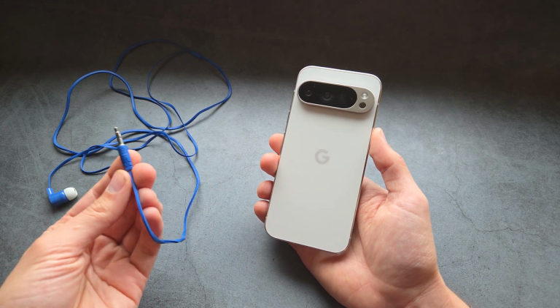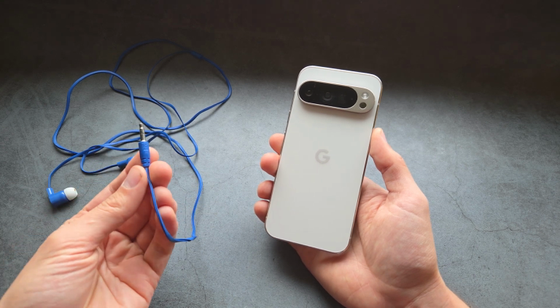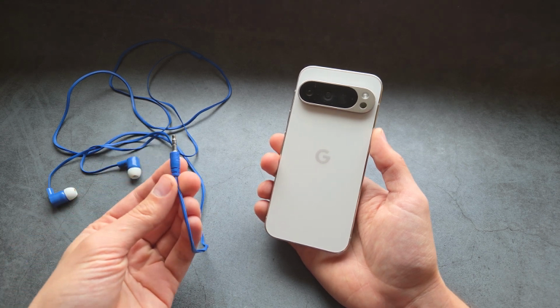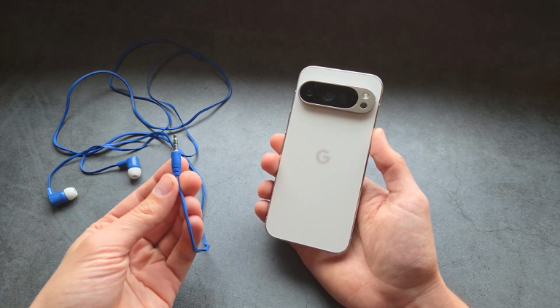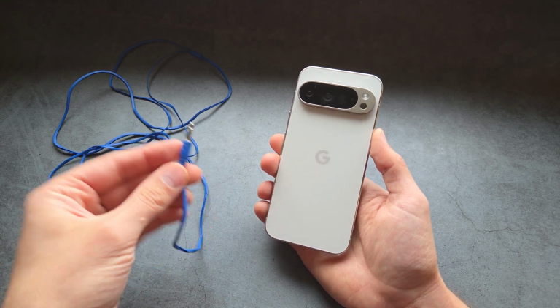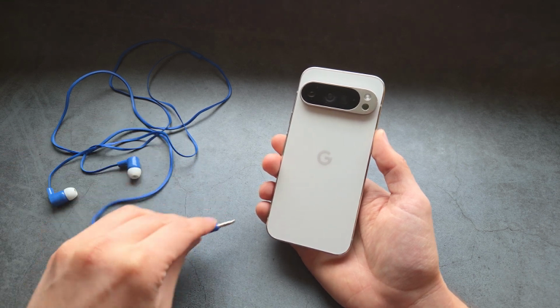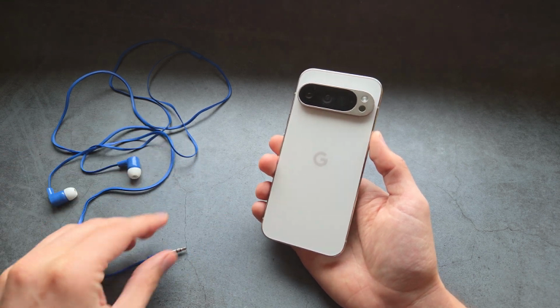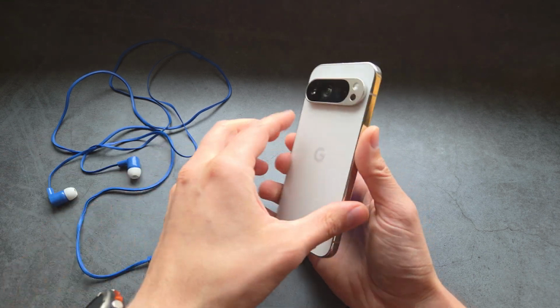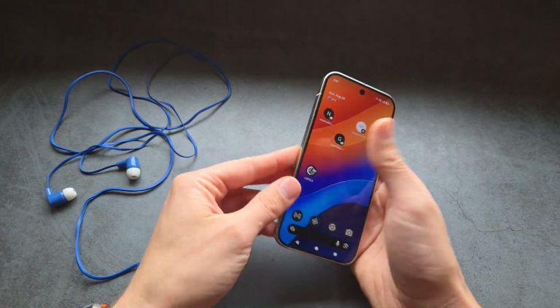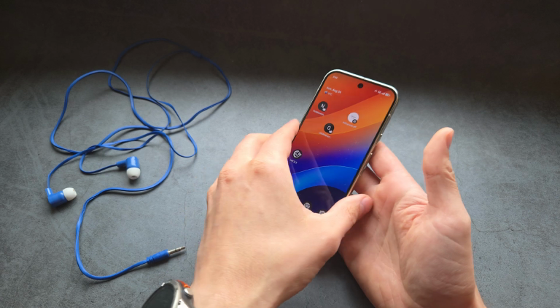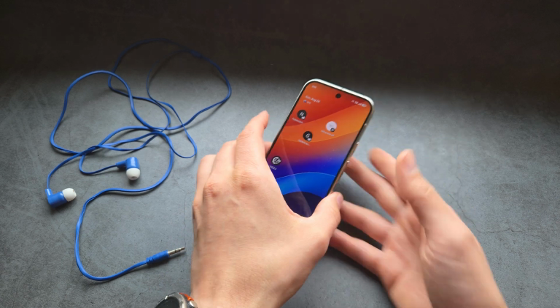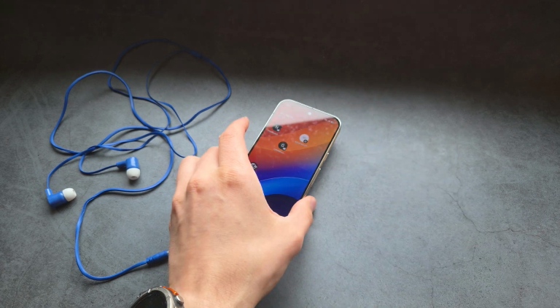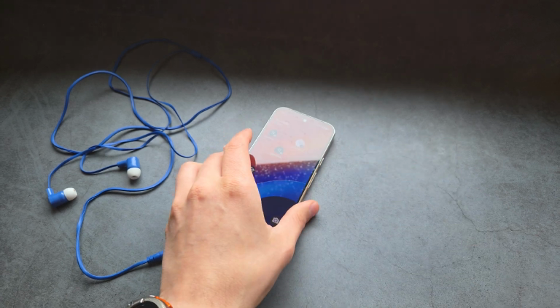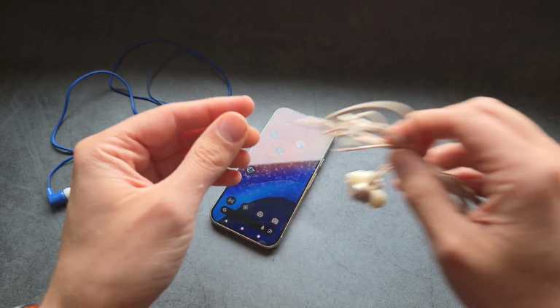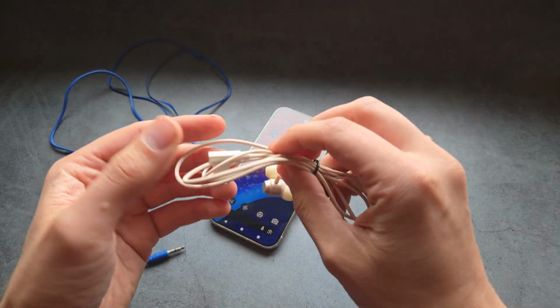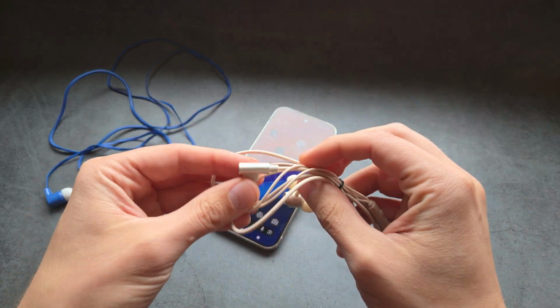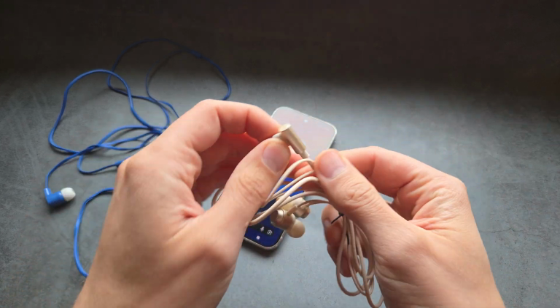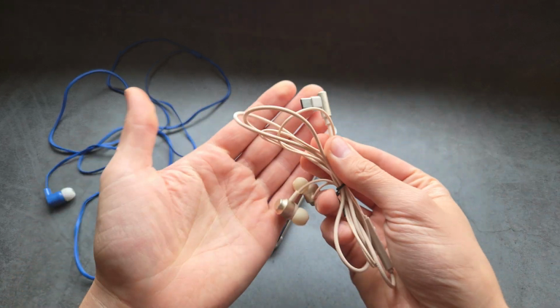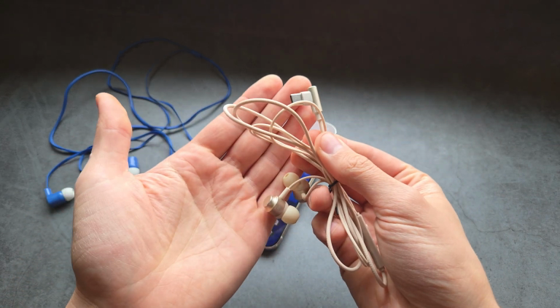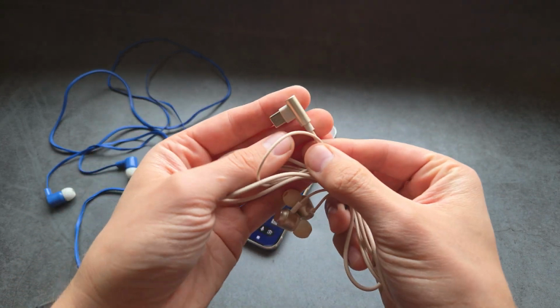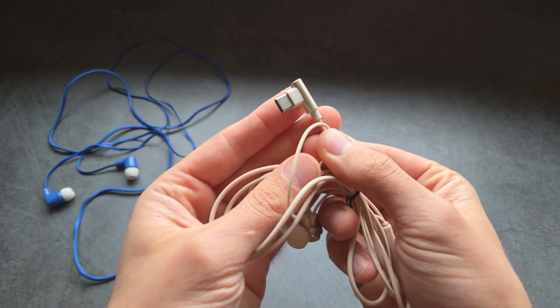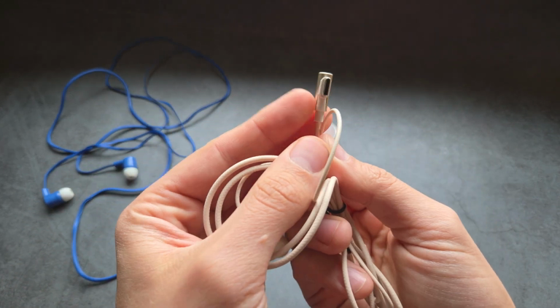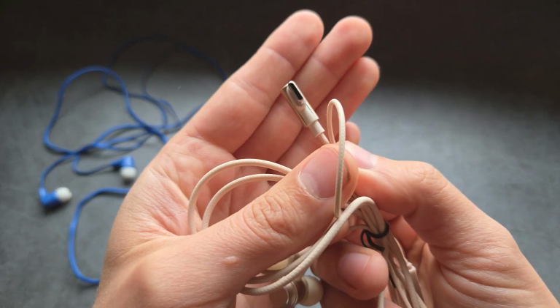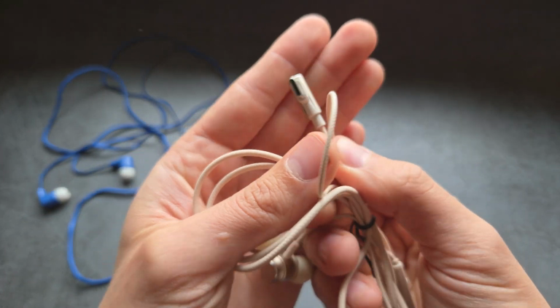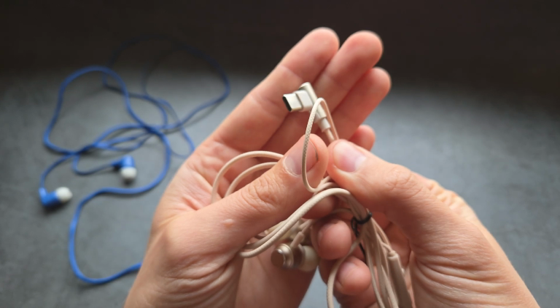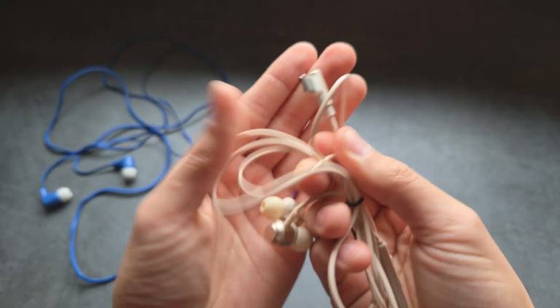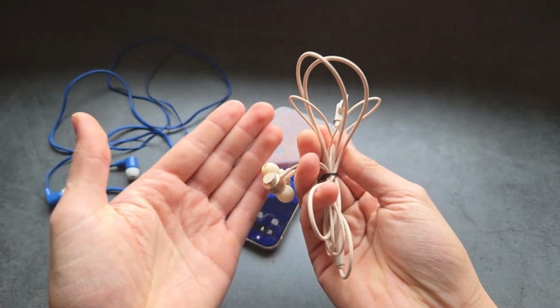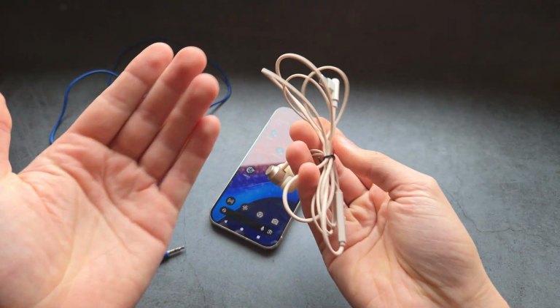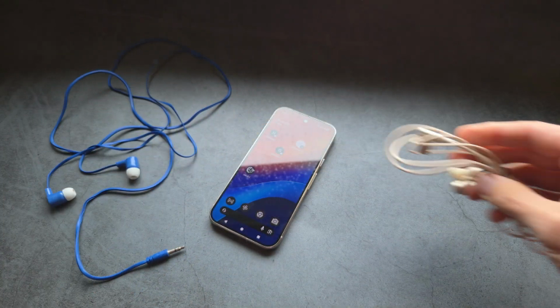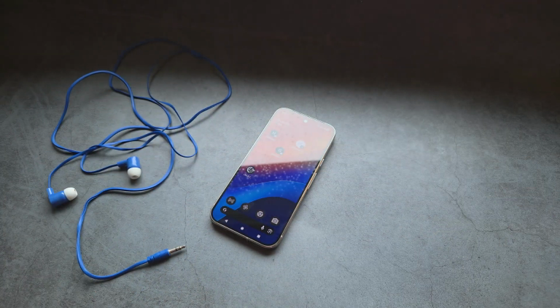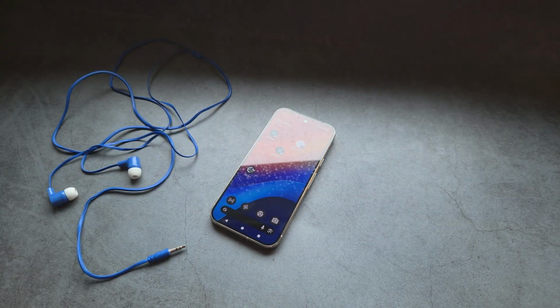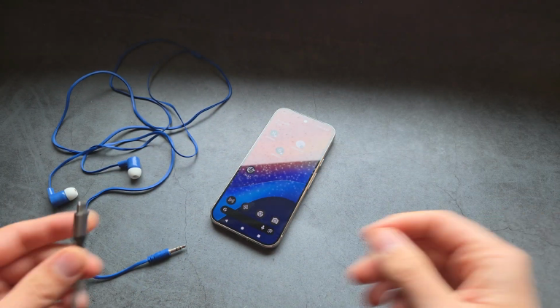If you still want to use wired stuff on your phone, there are two ways to do it. First, you can simply get wired headphones or headphones that already come with a USB-C connector — yes, there are actually such headphones.